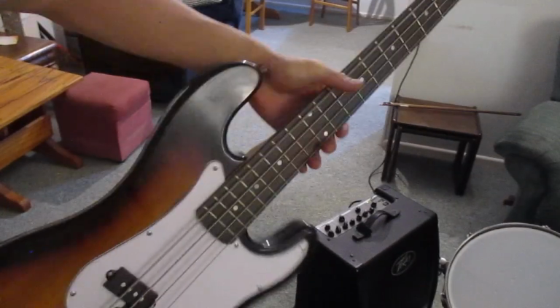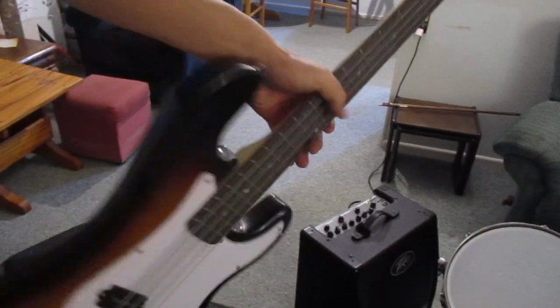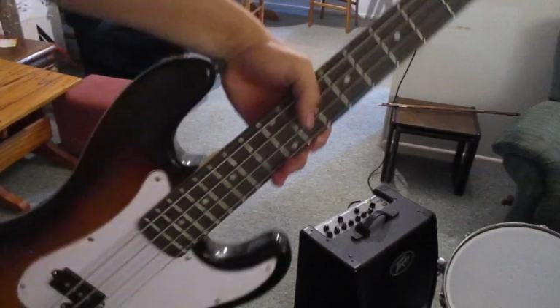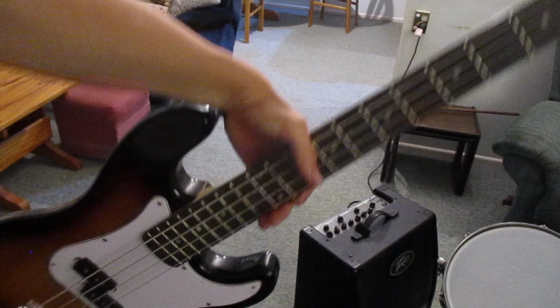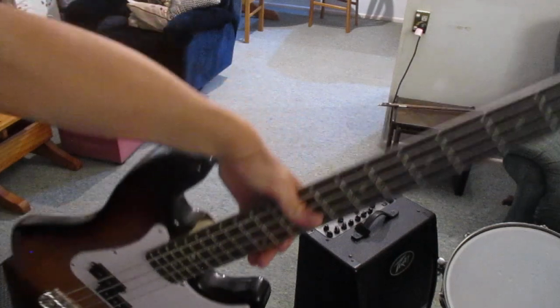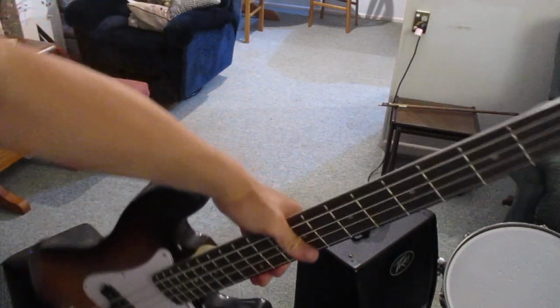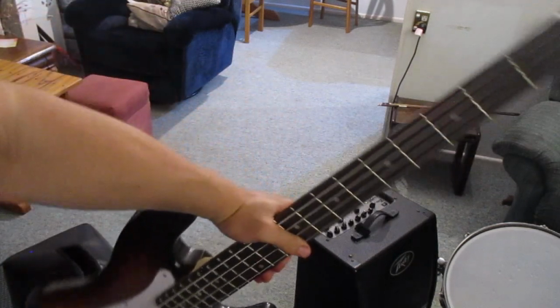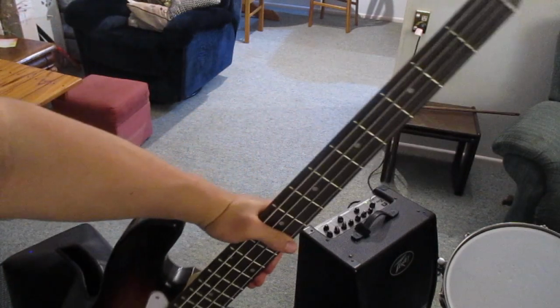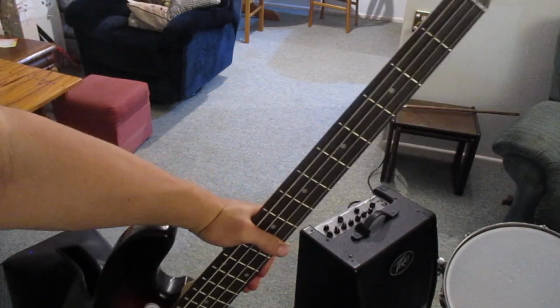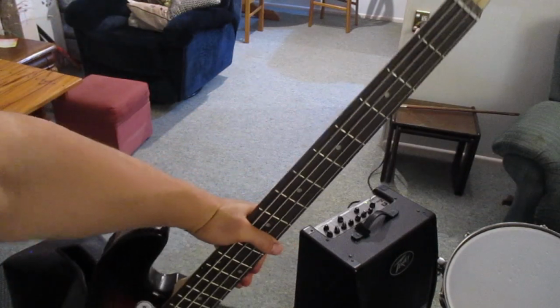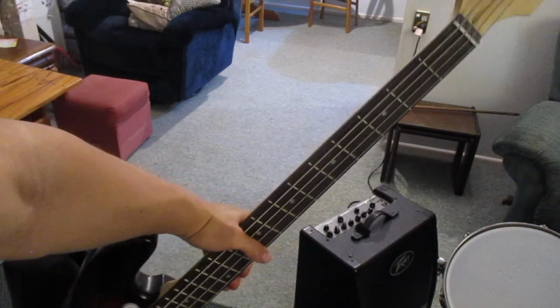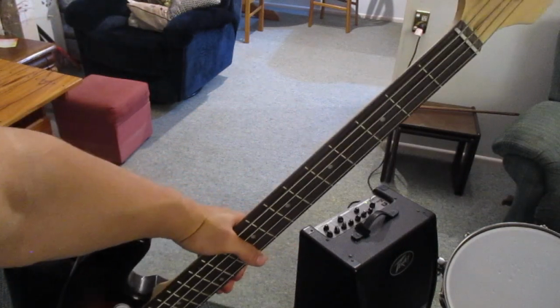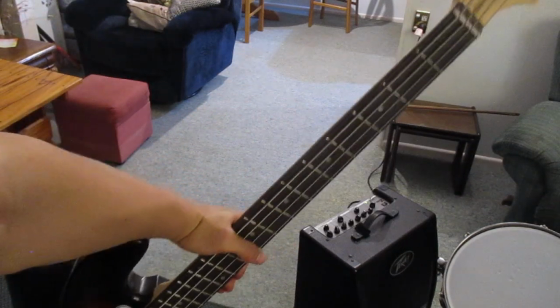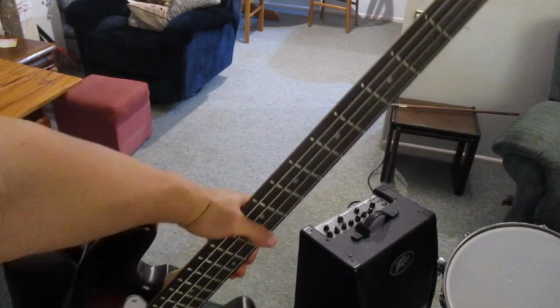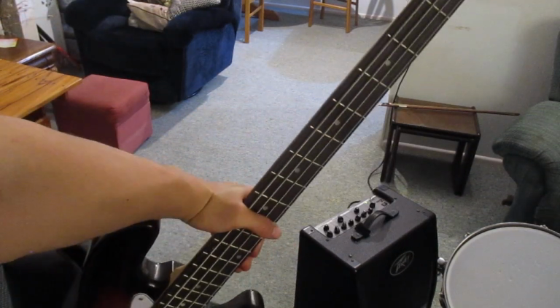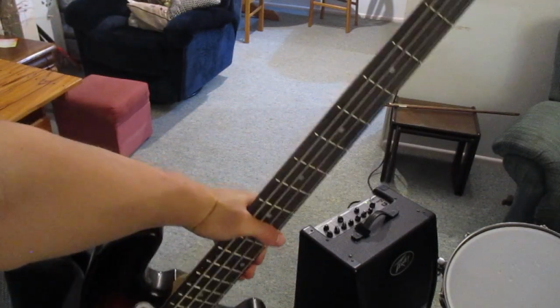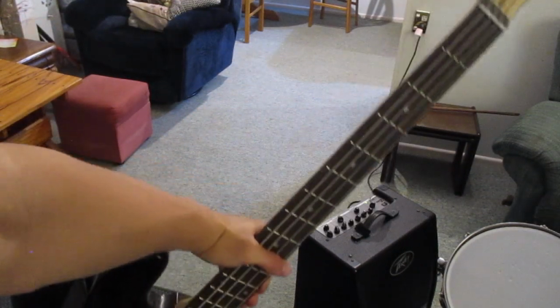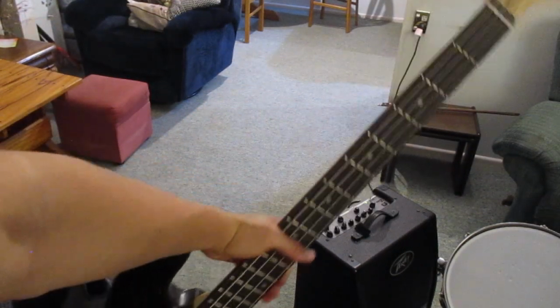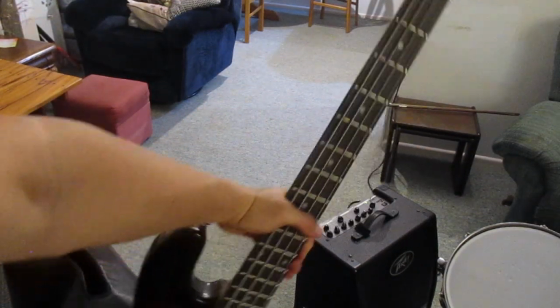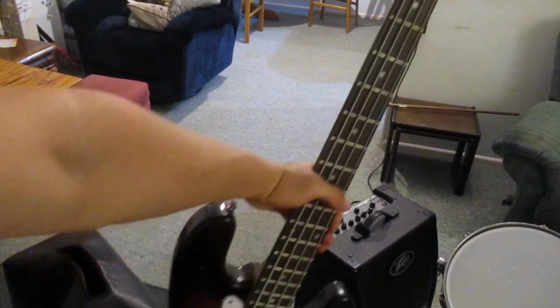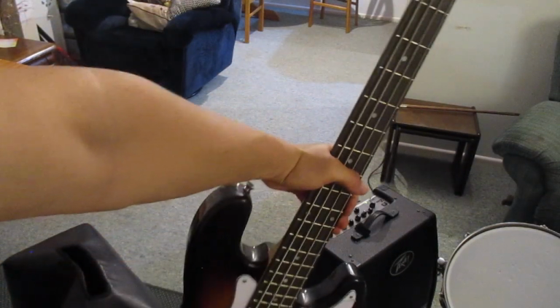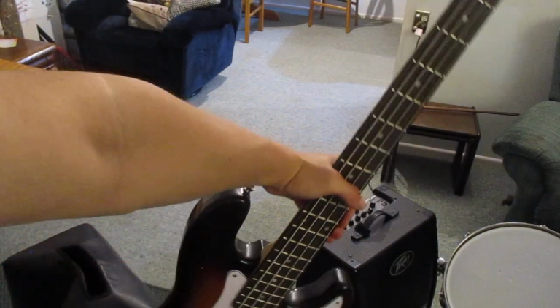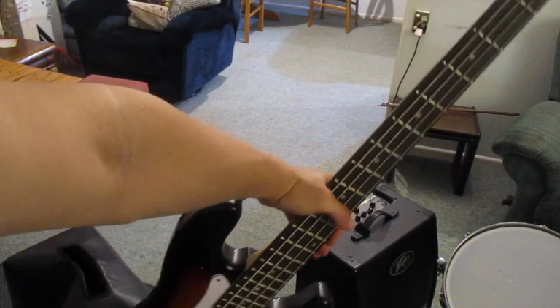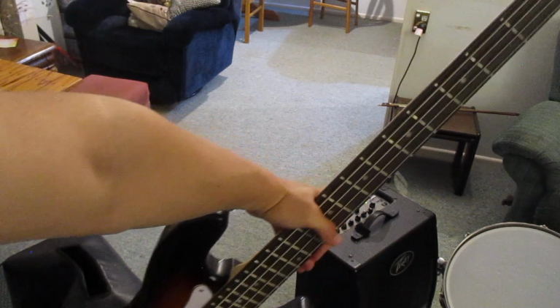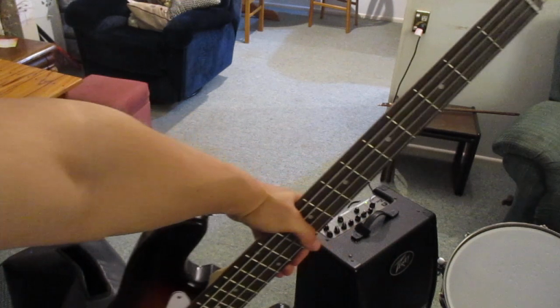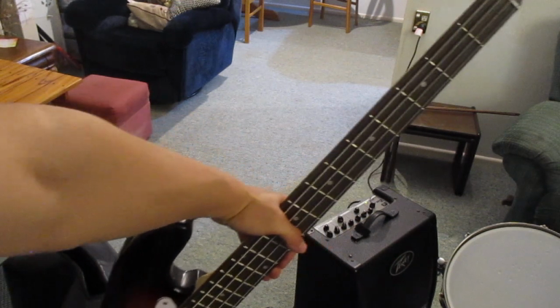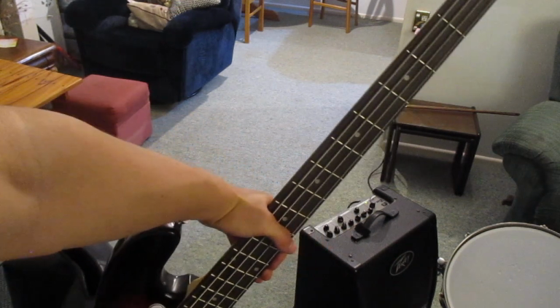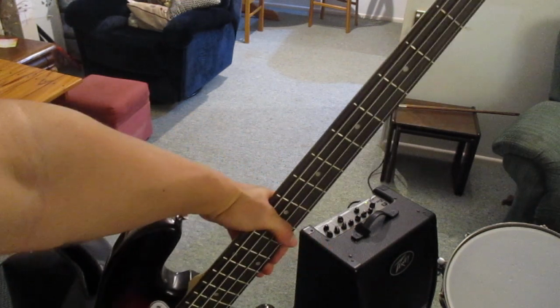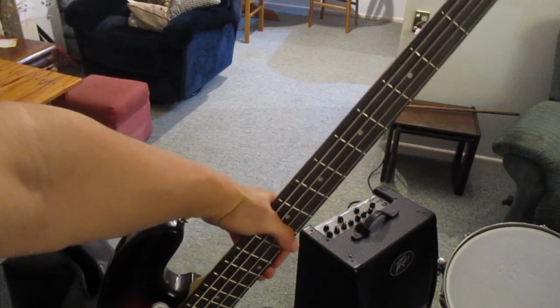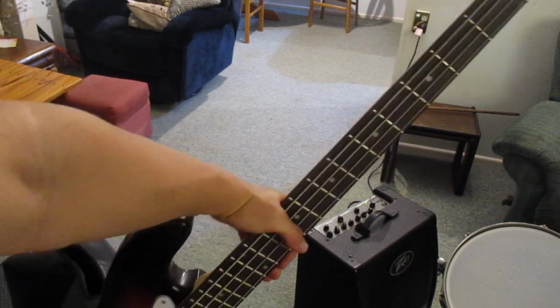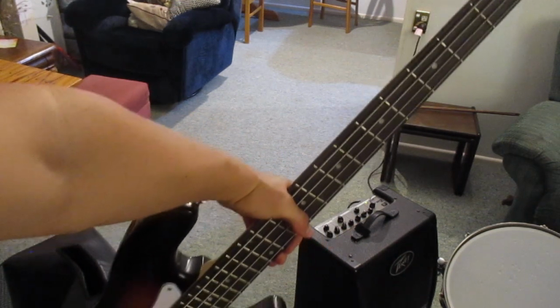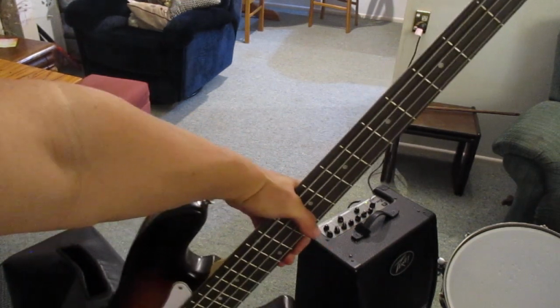And that is my very amateurish attempt at trying to teach you how to play blues on the bass guitar. Hope you enjoyed, have an excellent day!